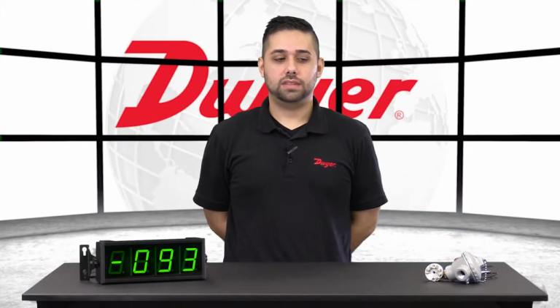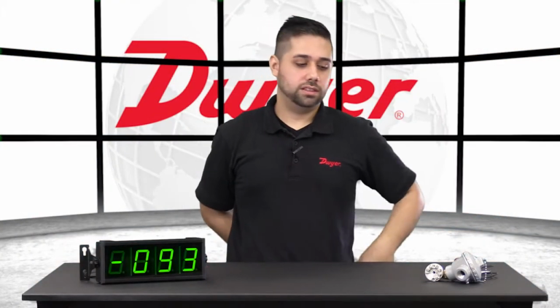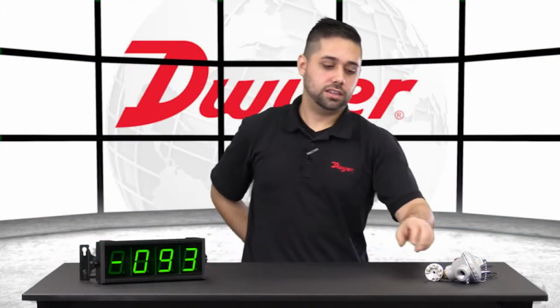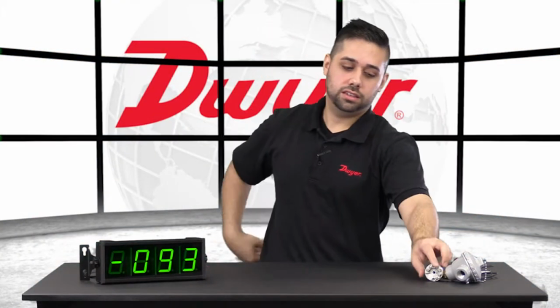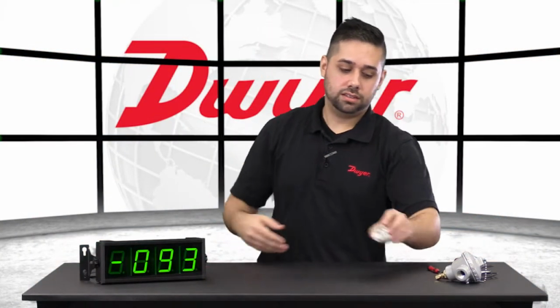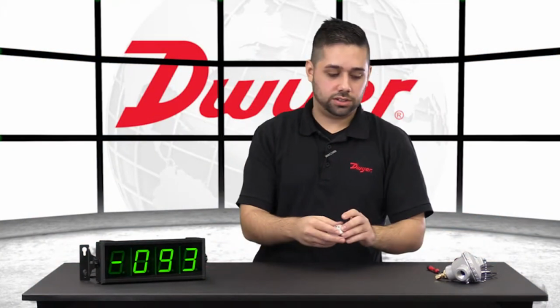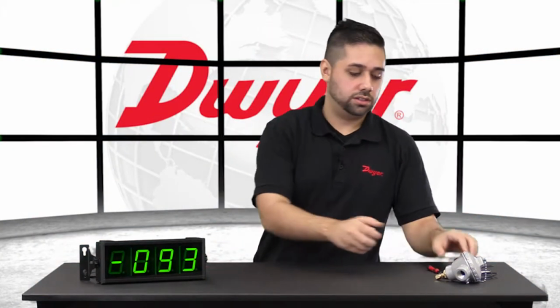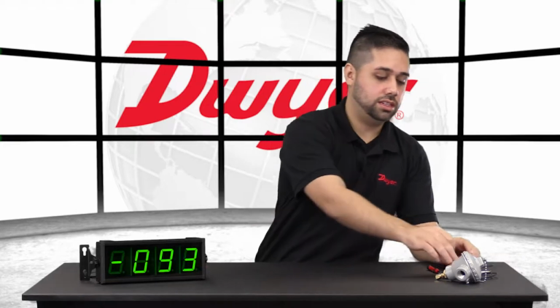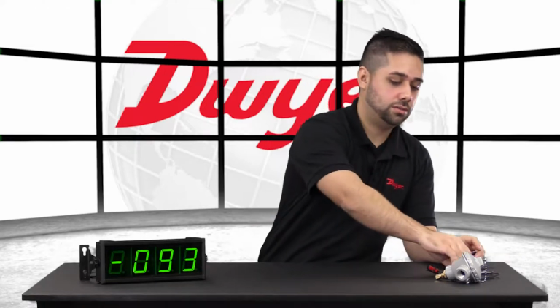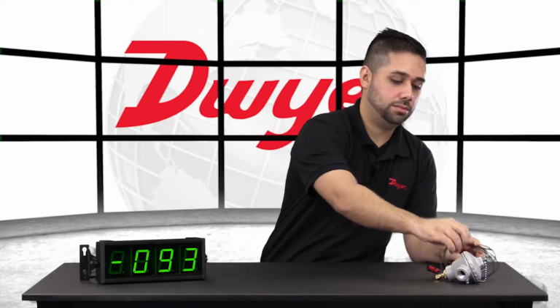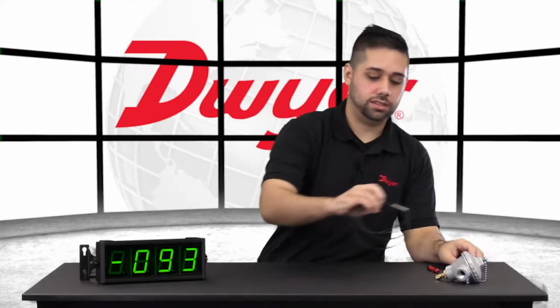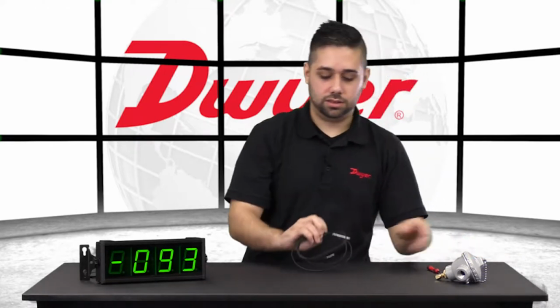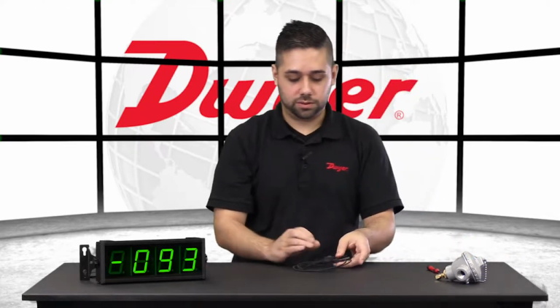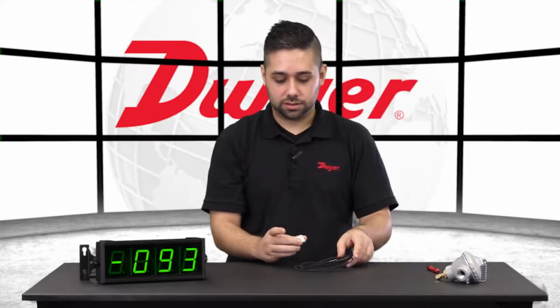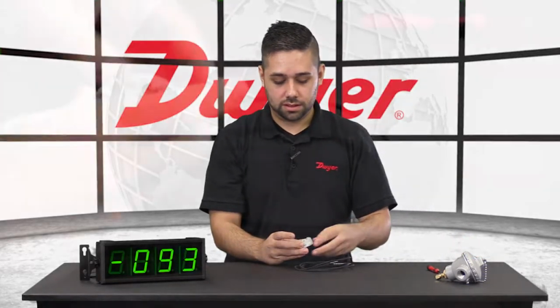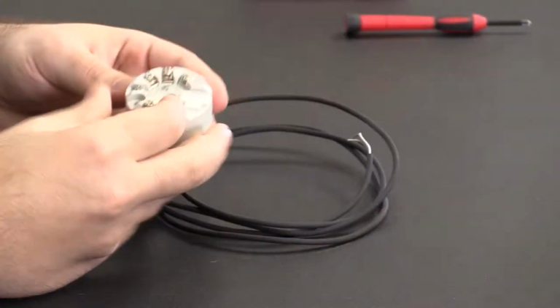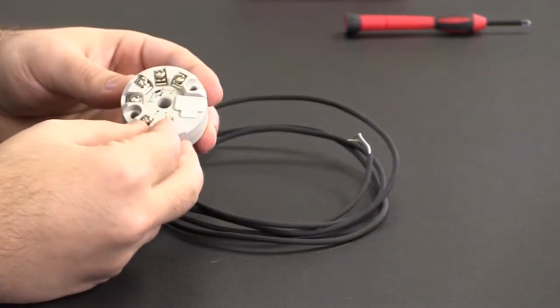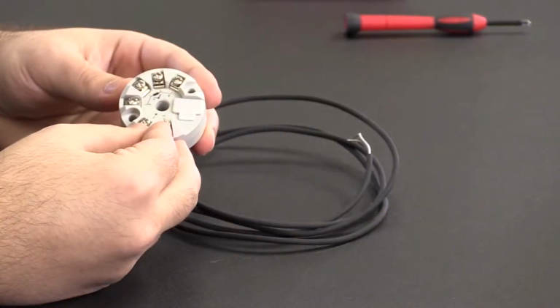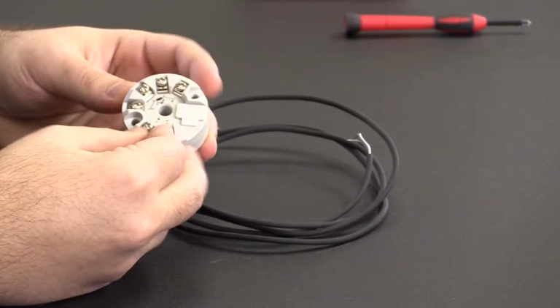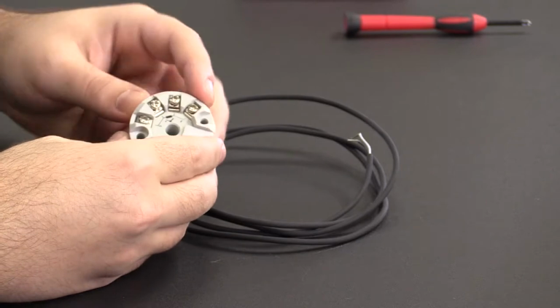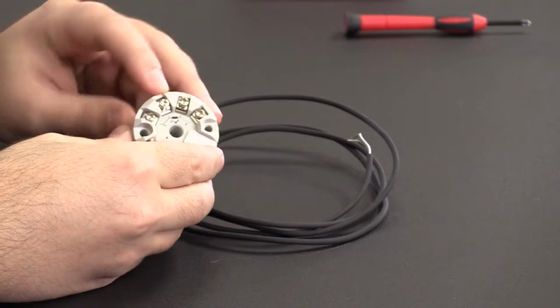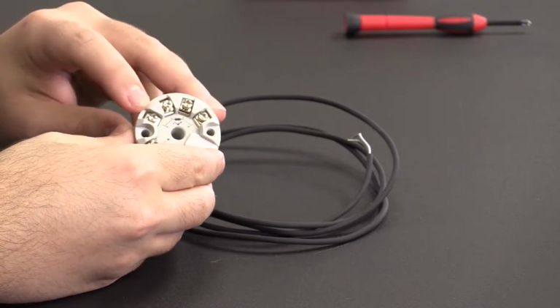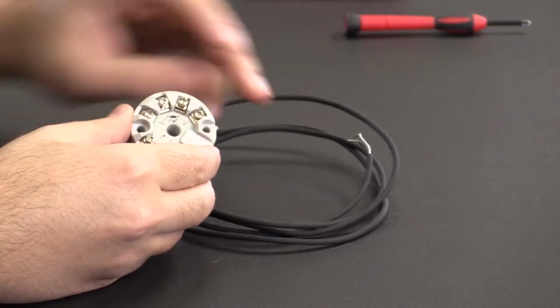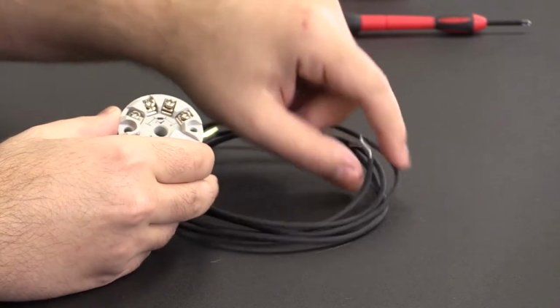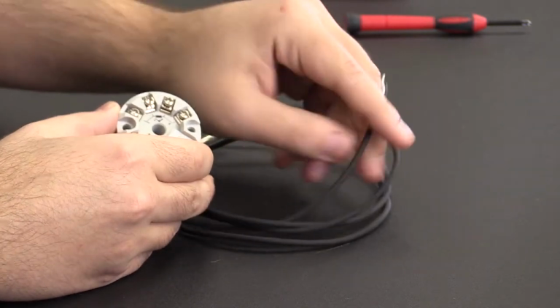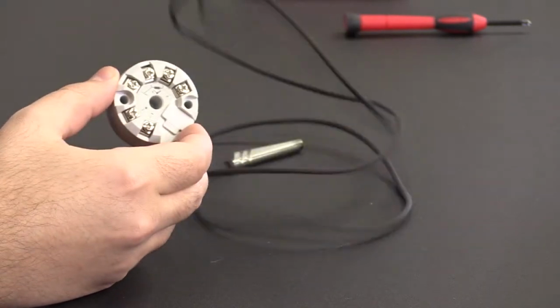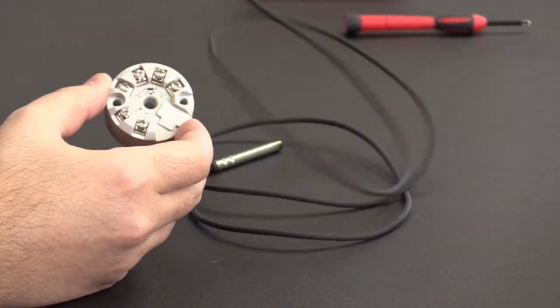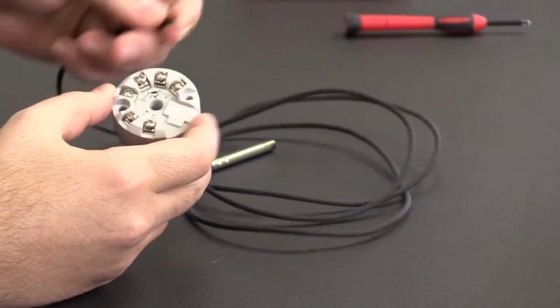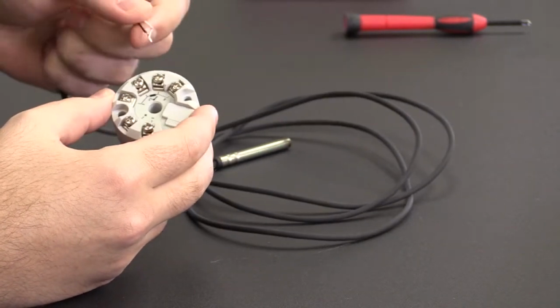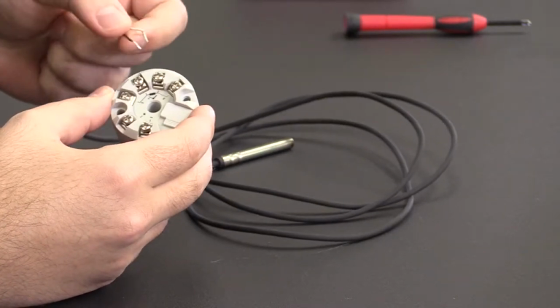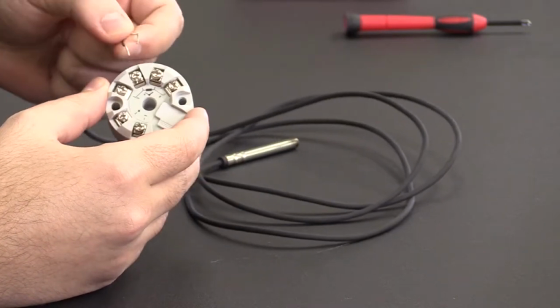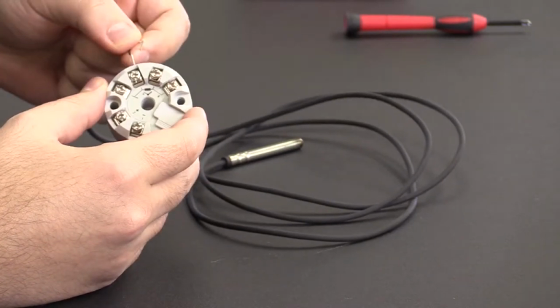Now, let's connect the temperature sensor to the TBU and place it inside the weatherproof housing. This side is for our power and transmission. These are for the temperature sensor. This is just a two-wire probe, however, so we will use the middle two terminals.